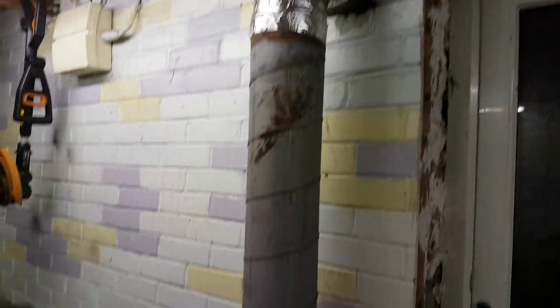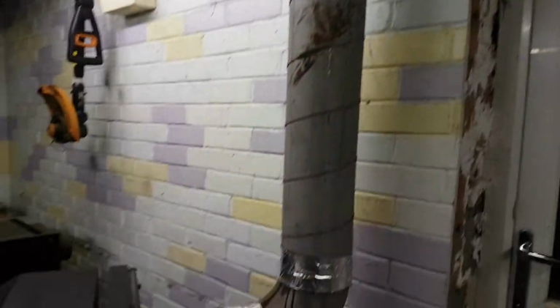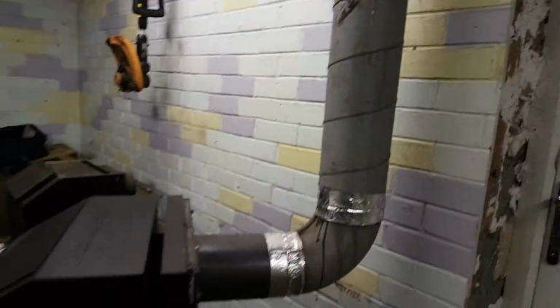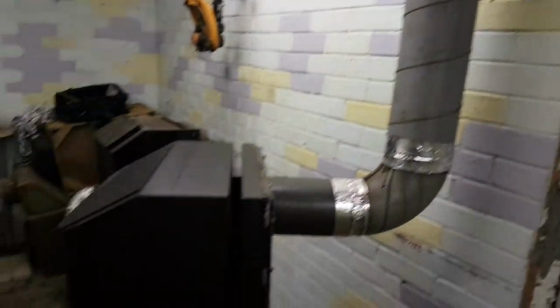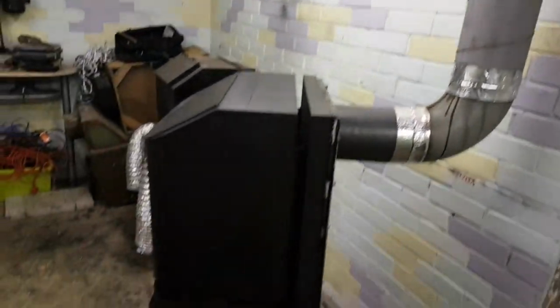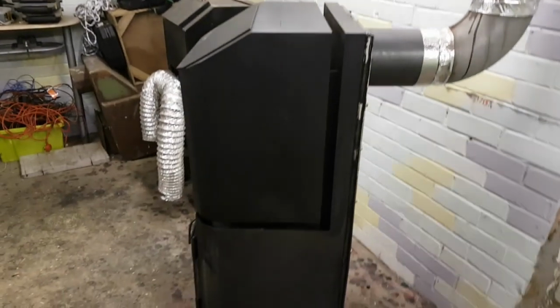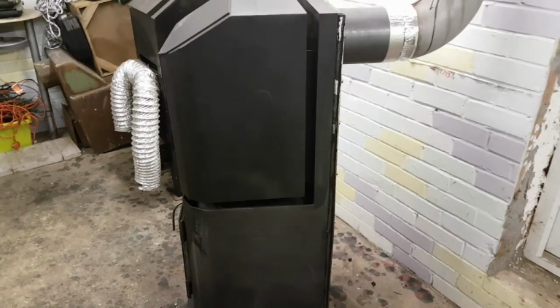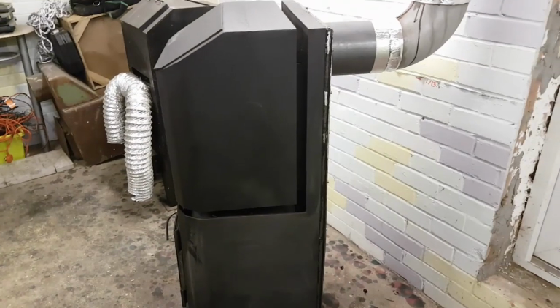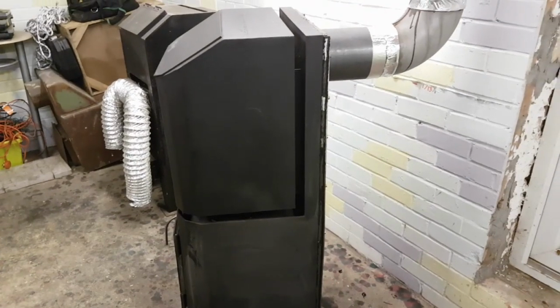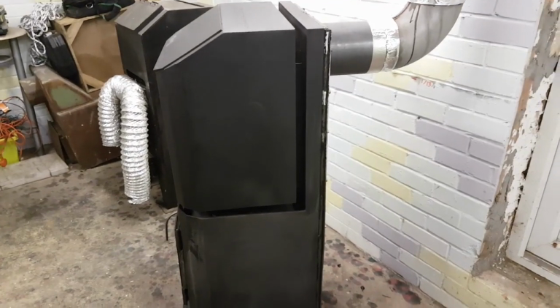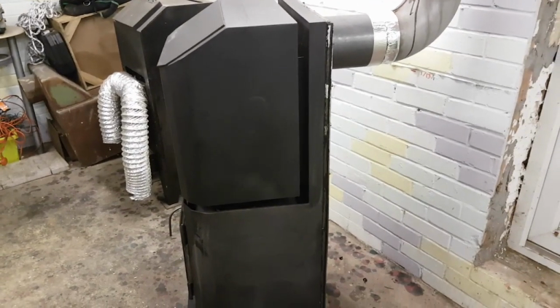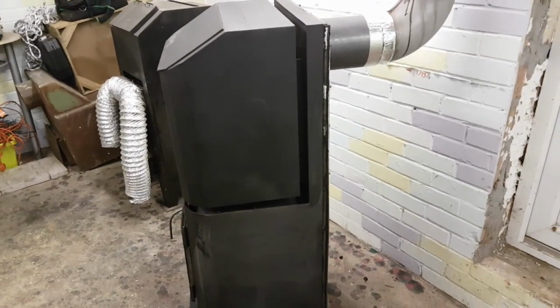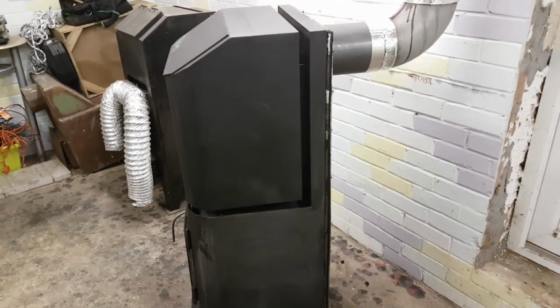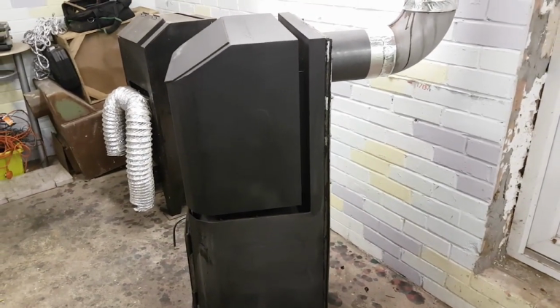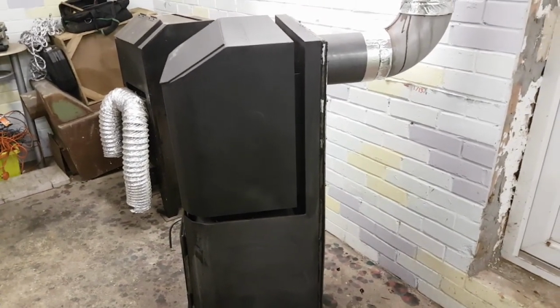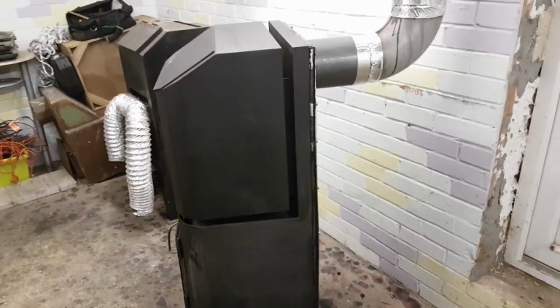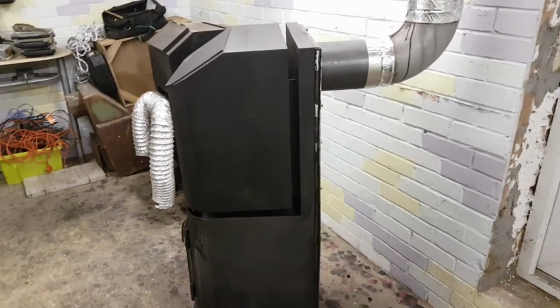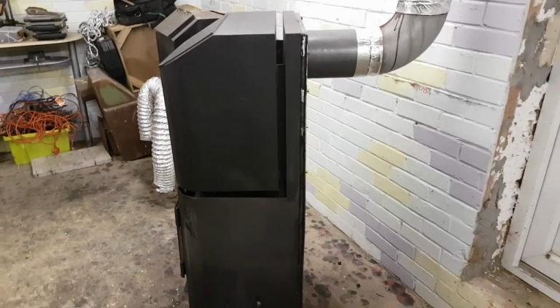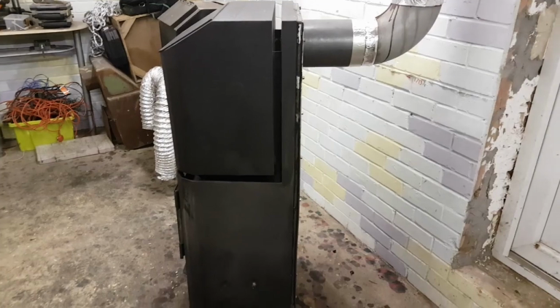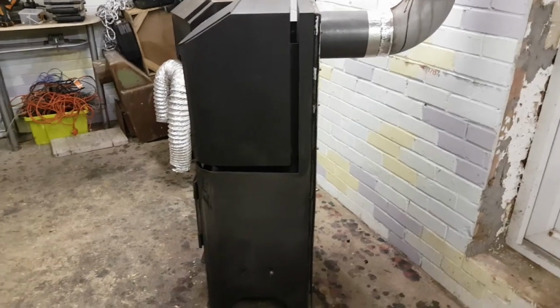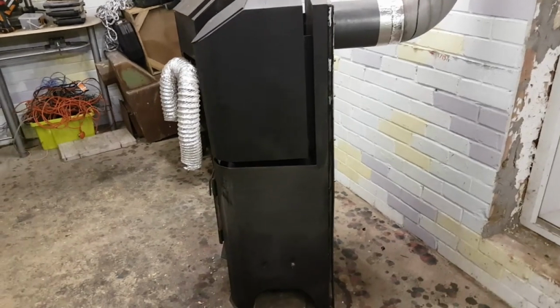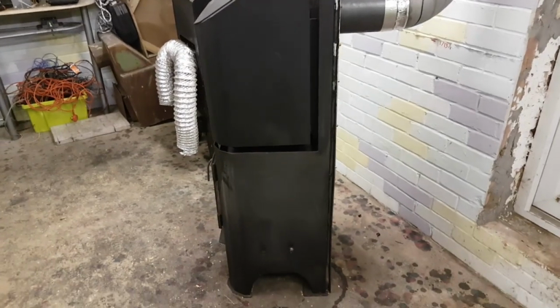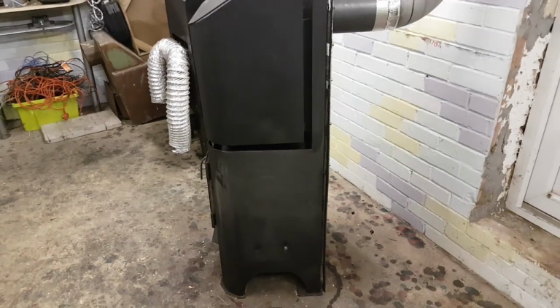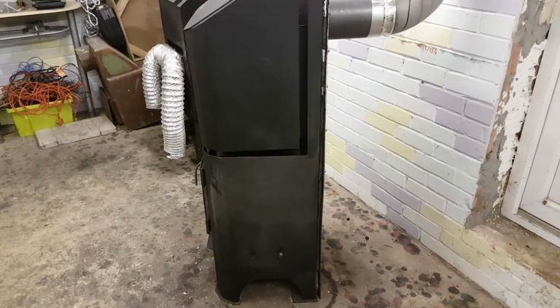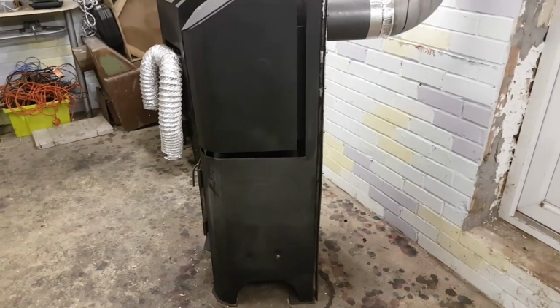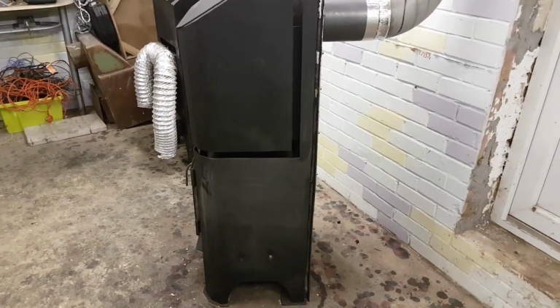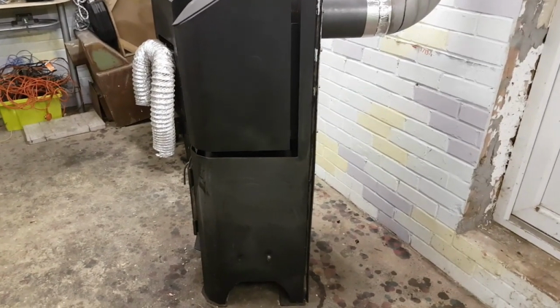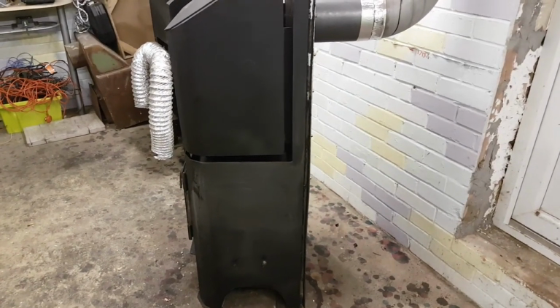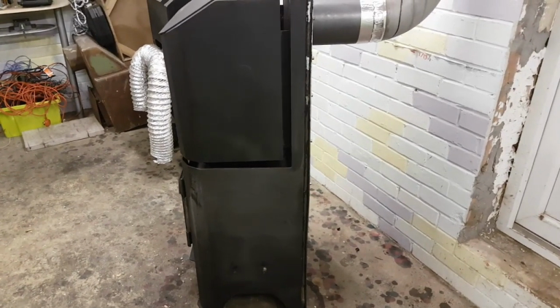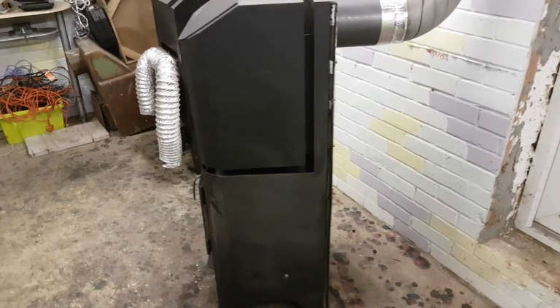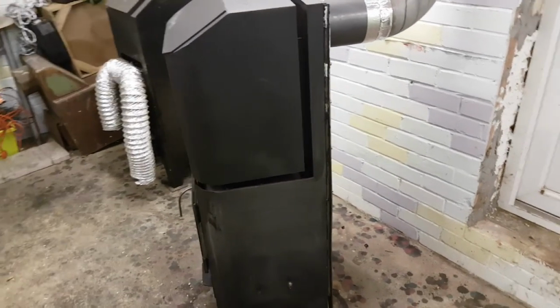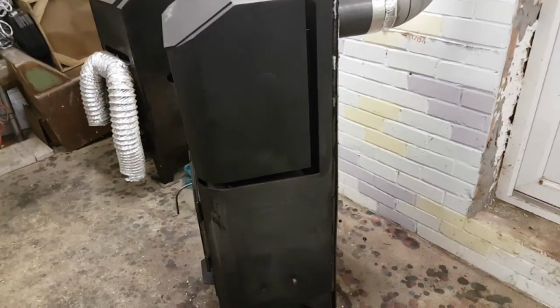Worth mentioning: the stove is a natural draft stove, so there is no fan driving air through it, and there's no auger. Everything works by the force of nature.